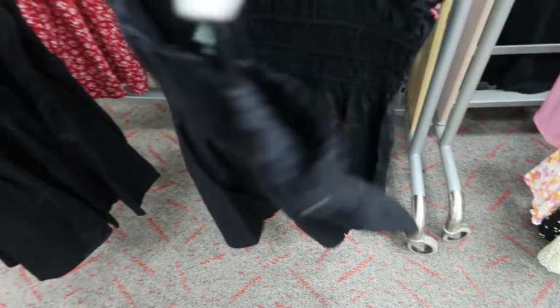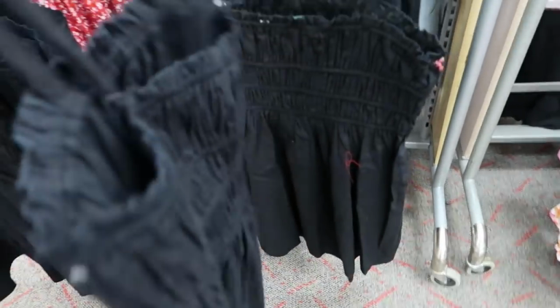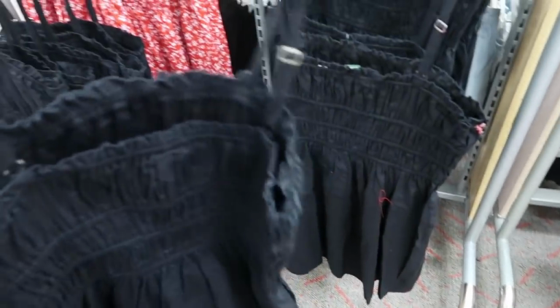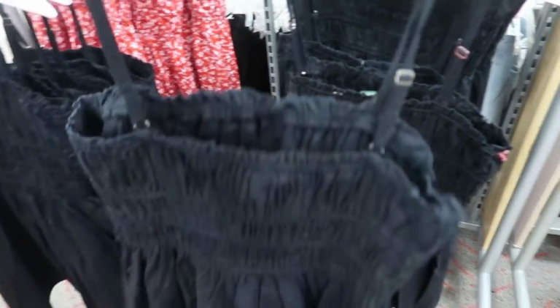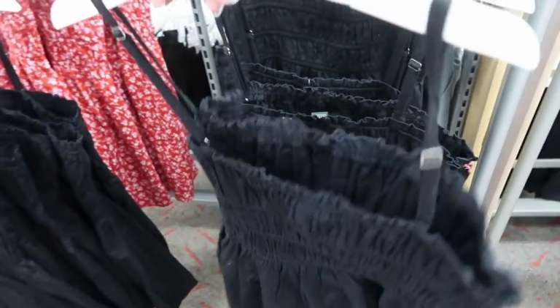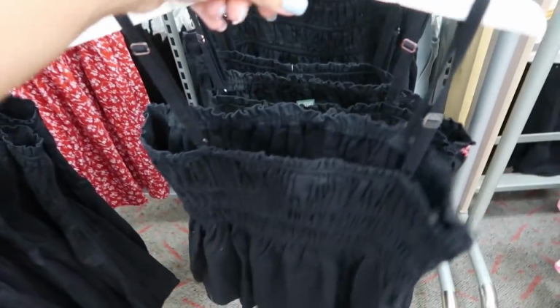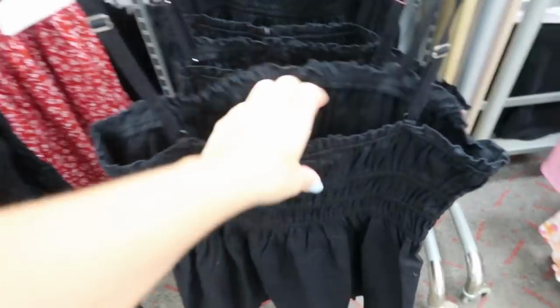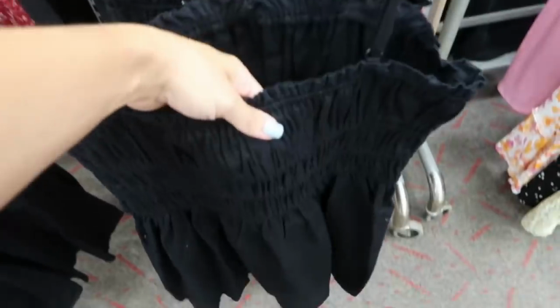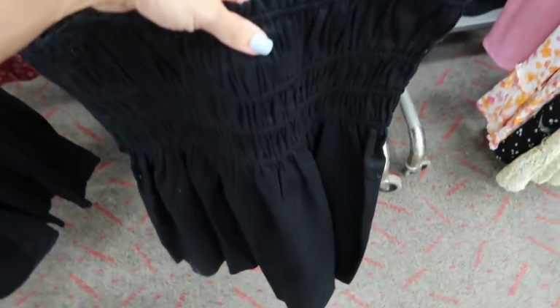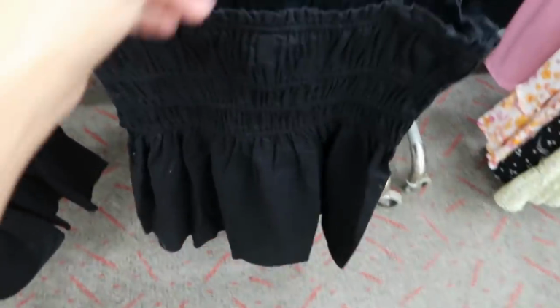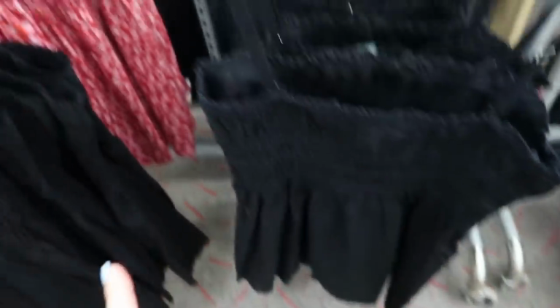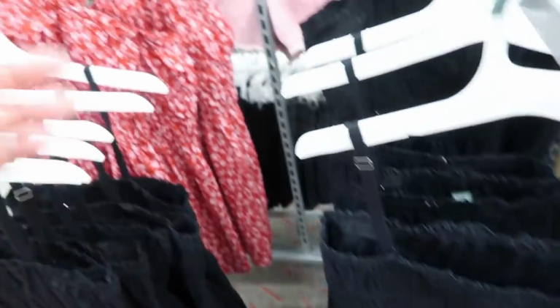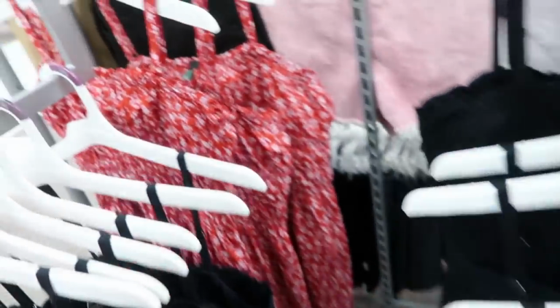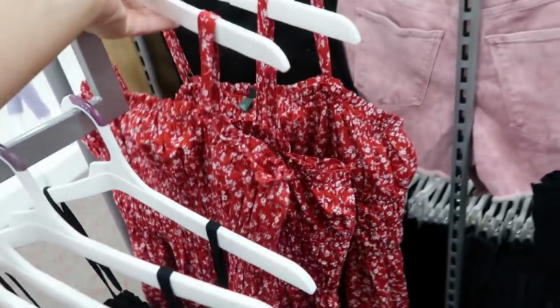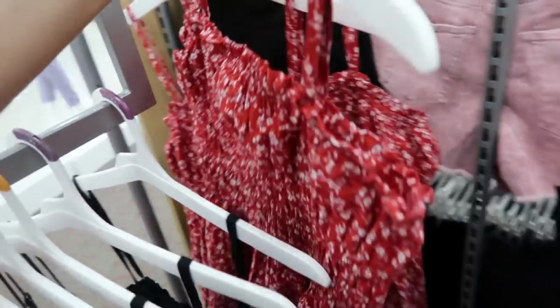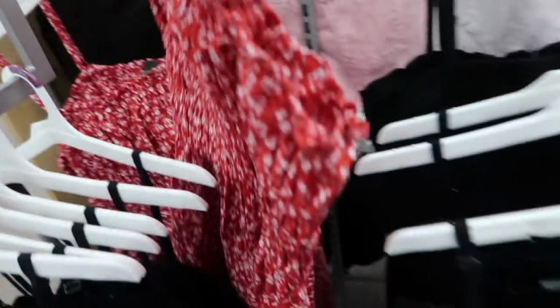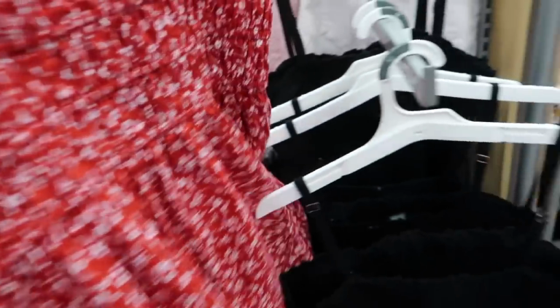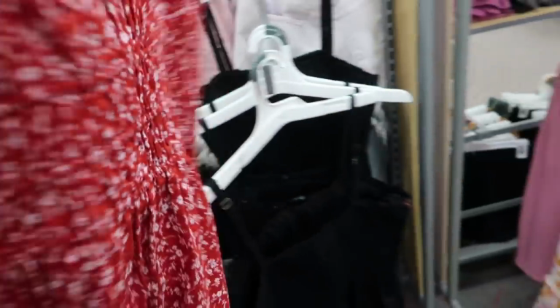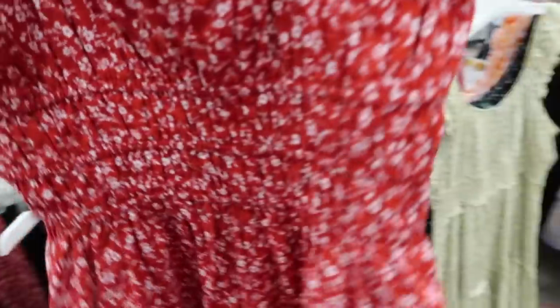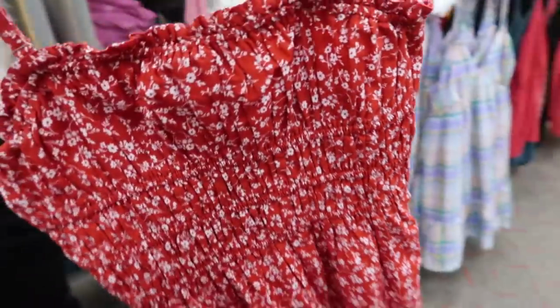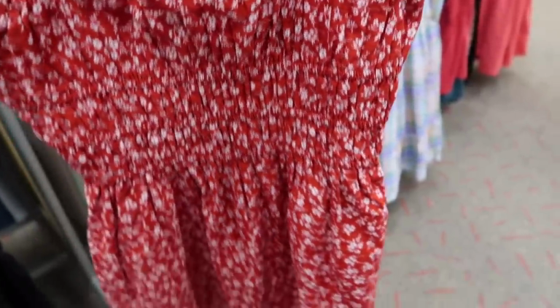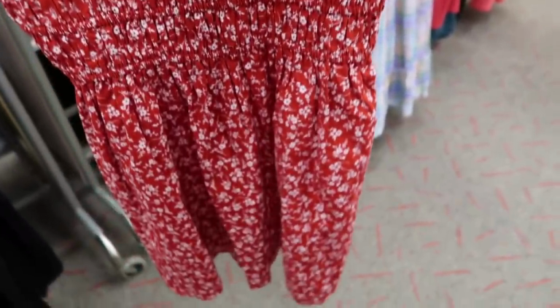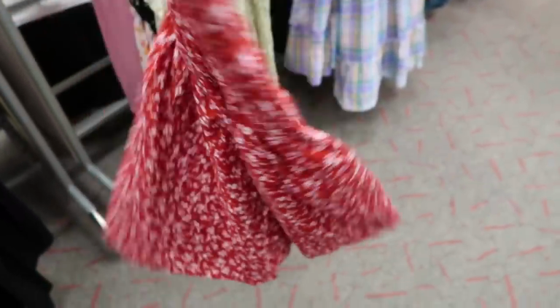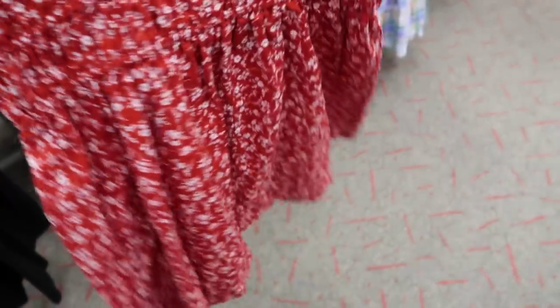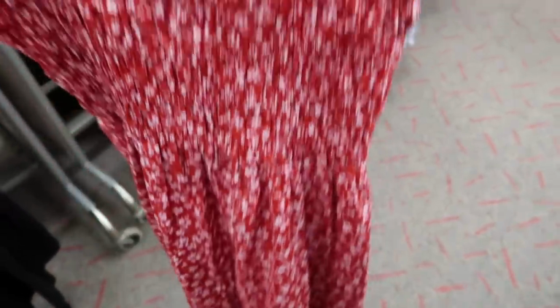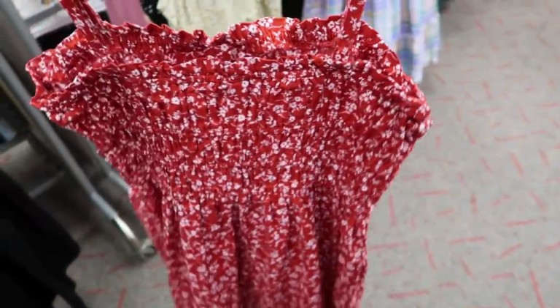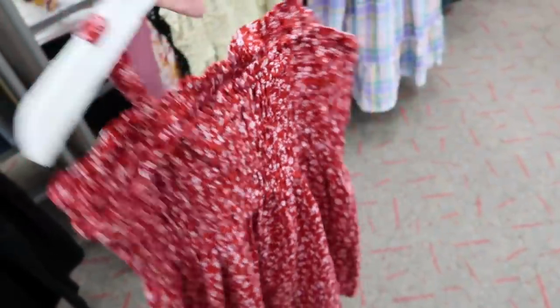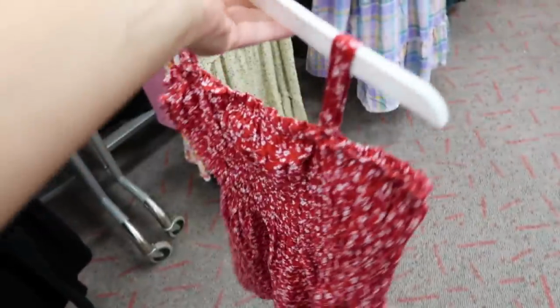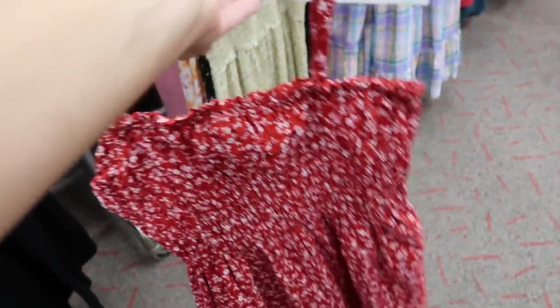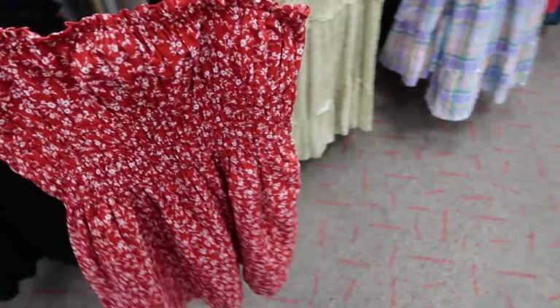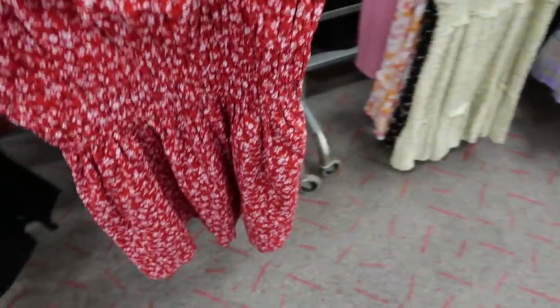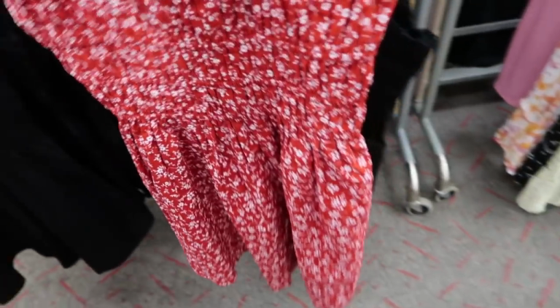It has adjustable straps. With the red and white floral, this would be cute for Fourth of July weekend or Labor Day weekend.